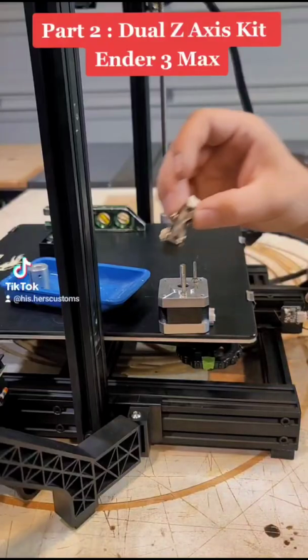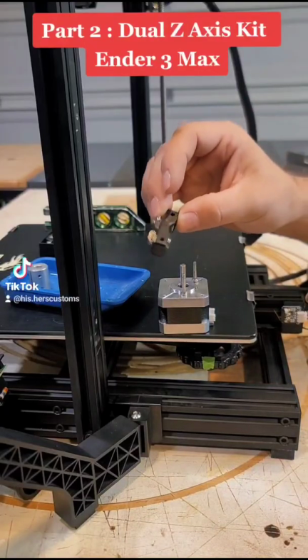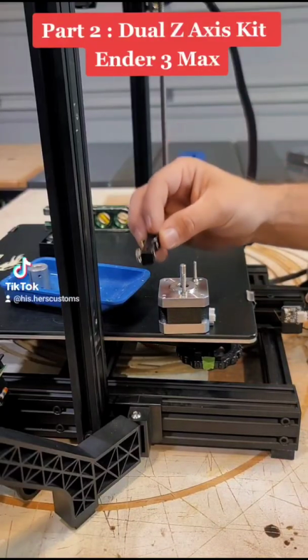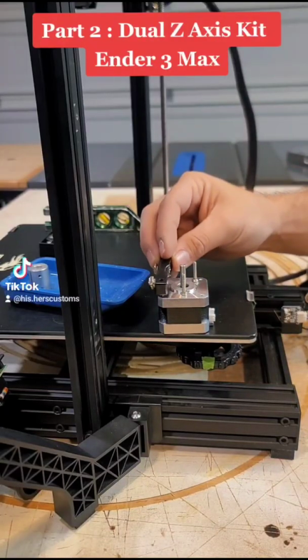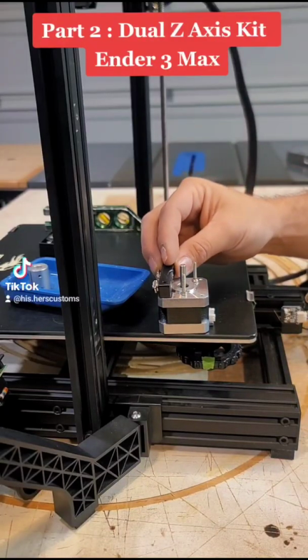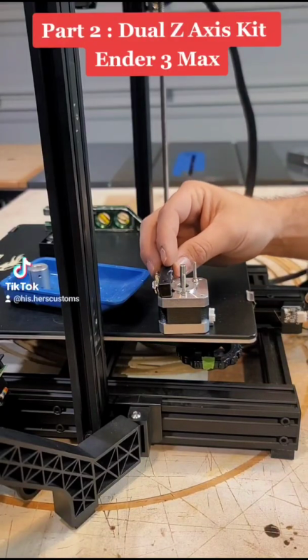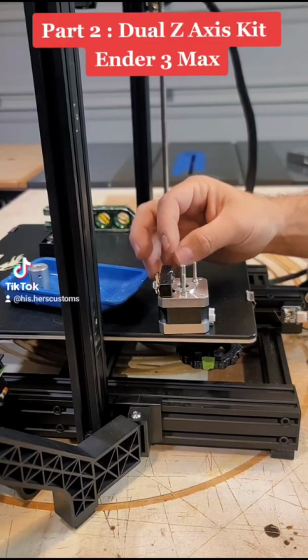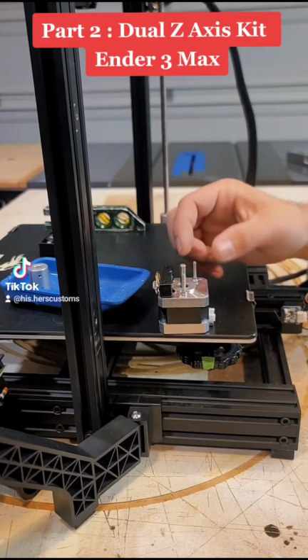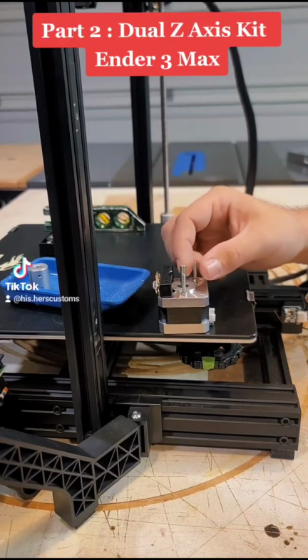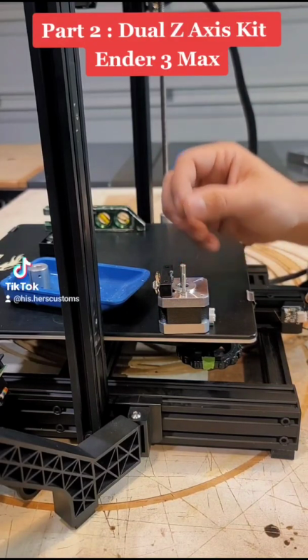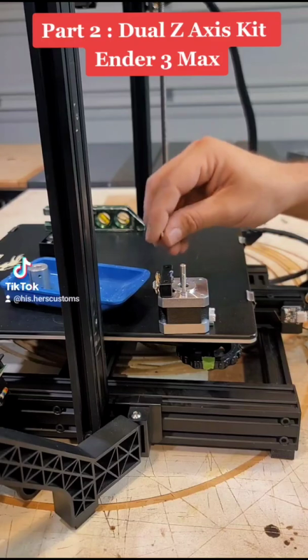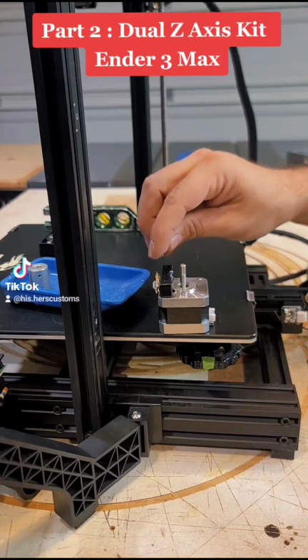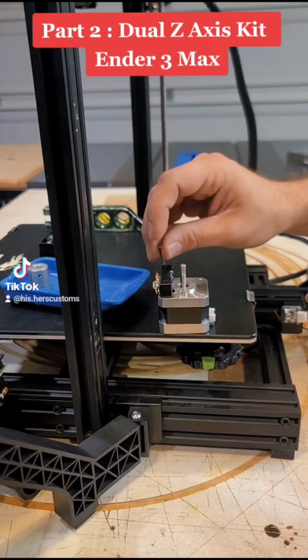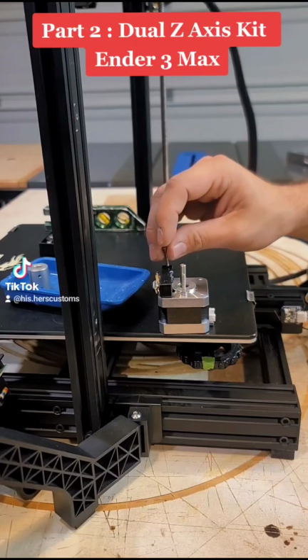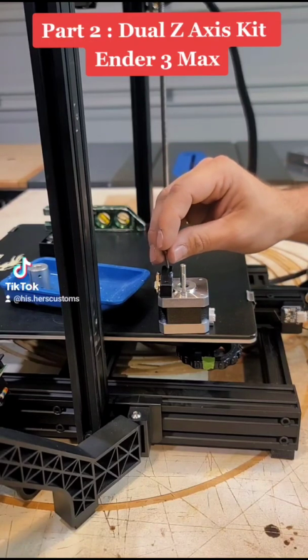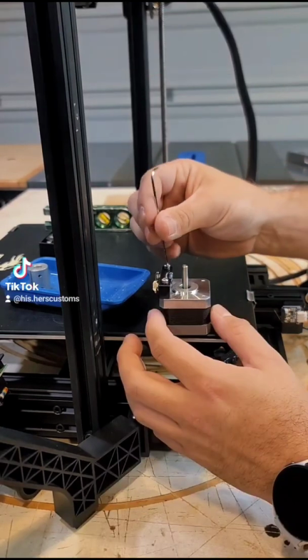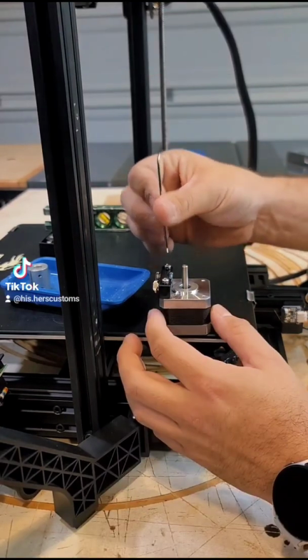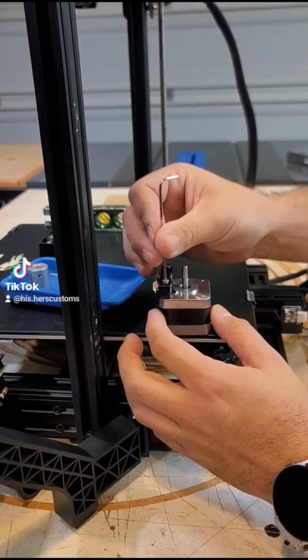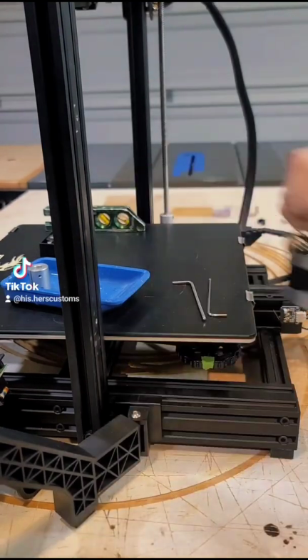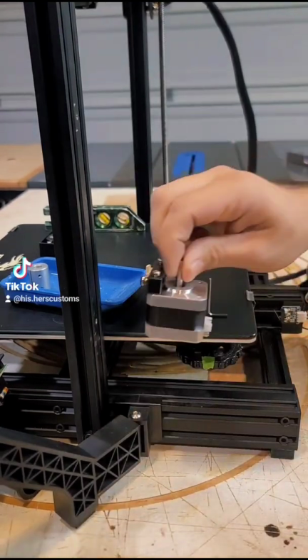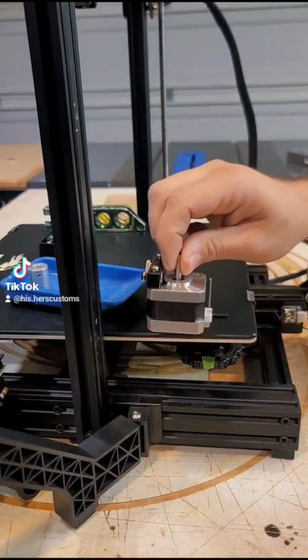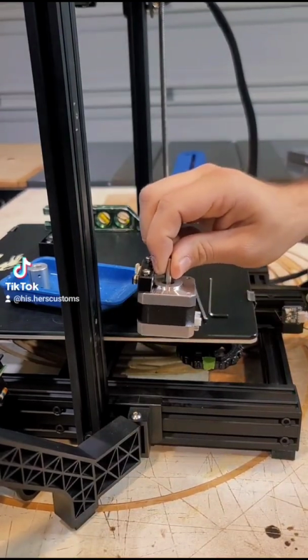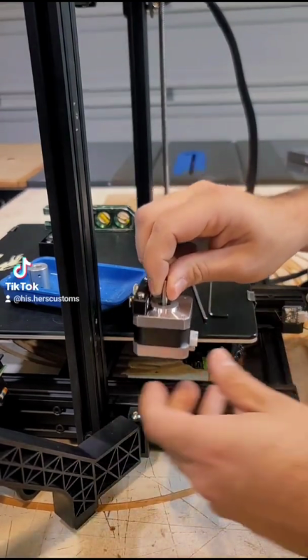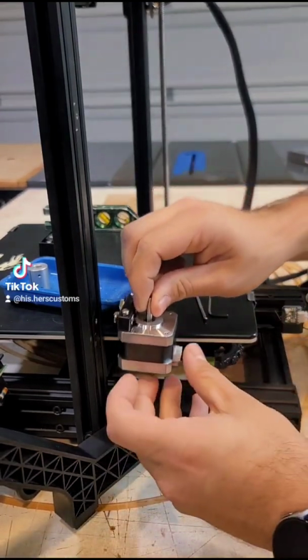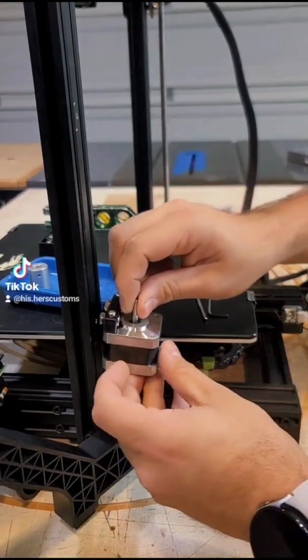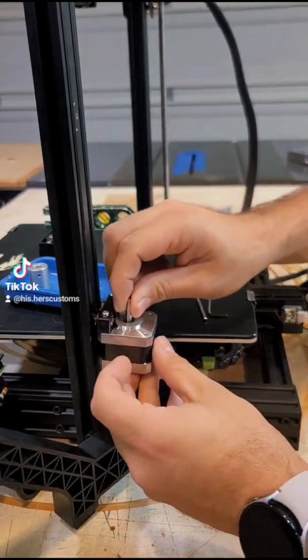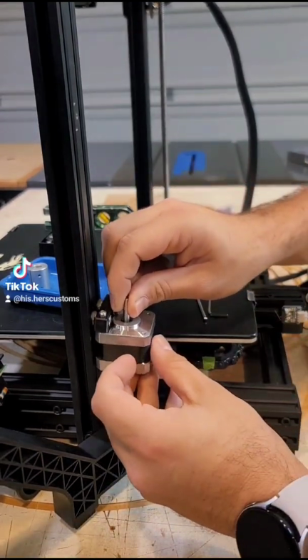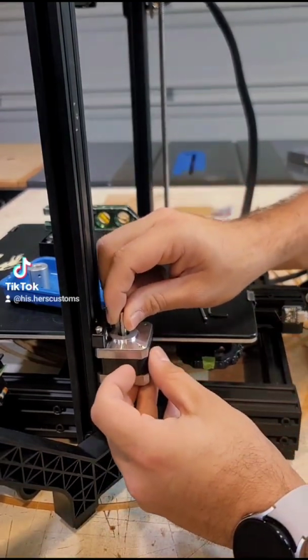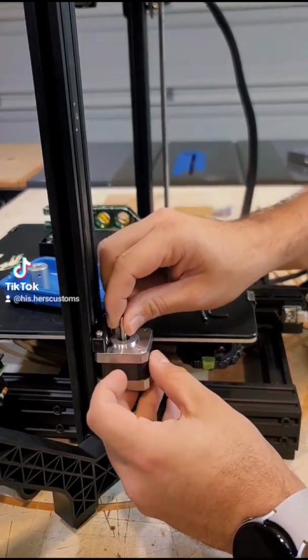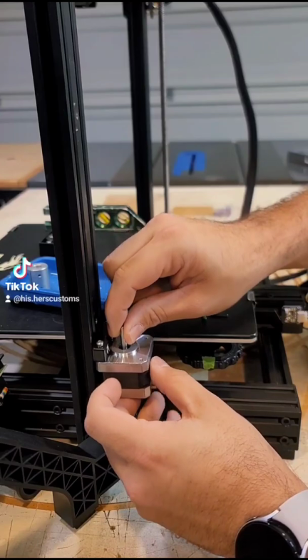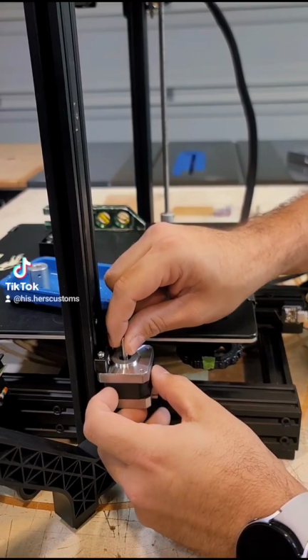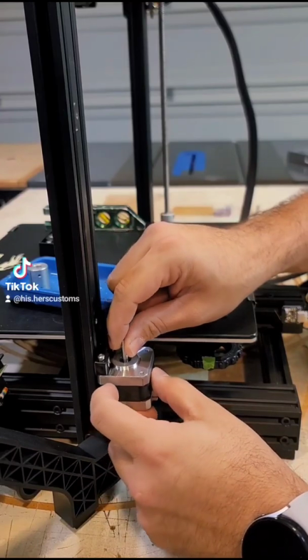Next we're going to take our mounting bracket and install it onto our stepper motor. Now we're going to take our stepper motor assembly and slot it into our T slot.